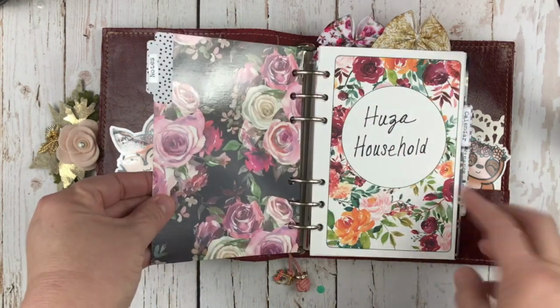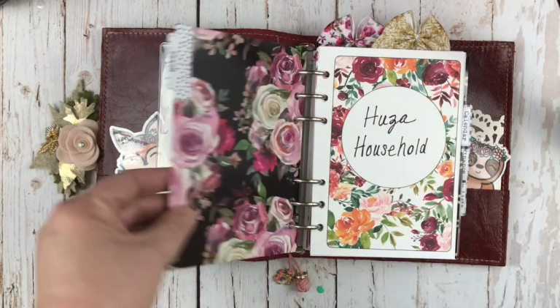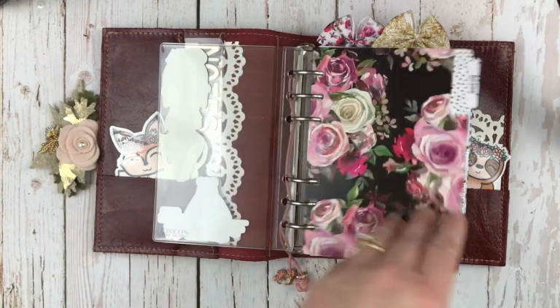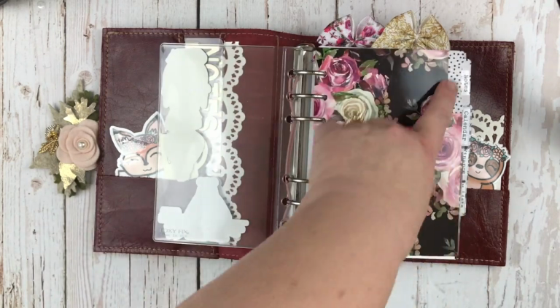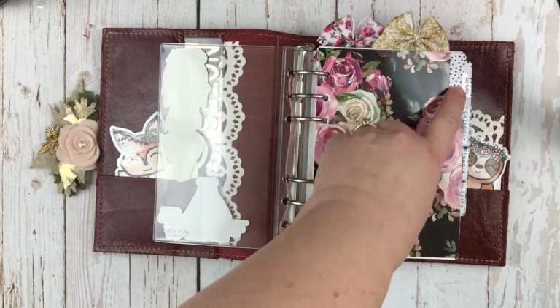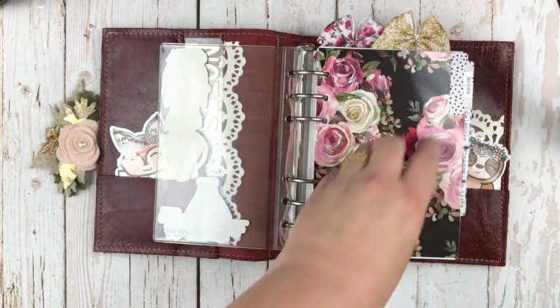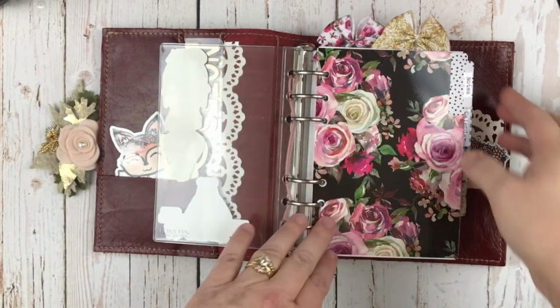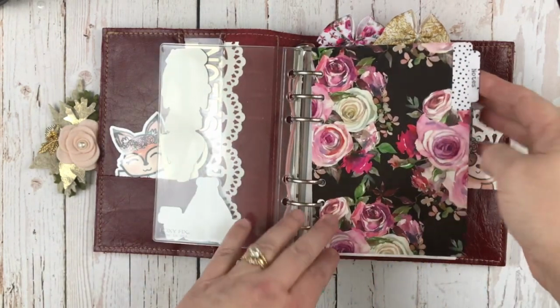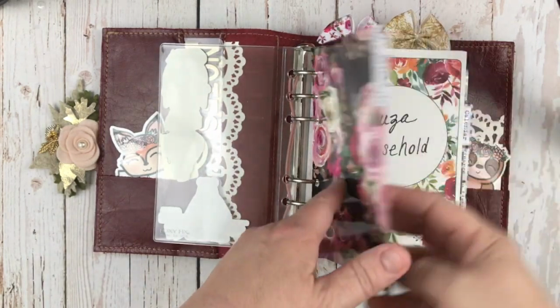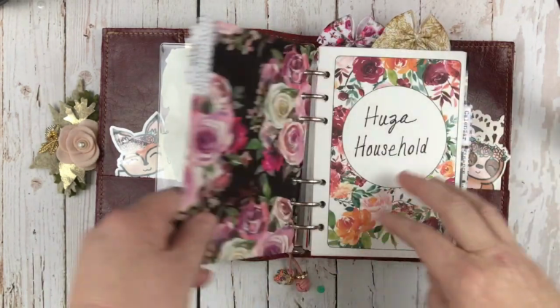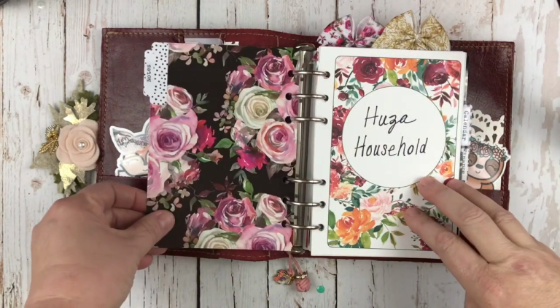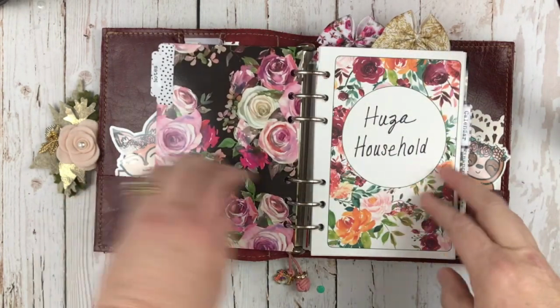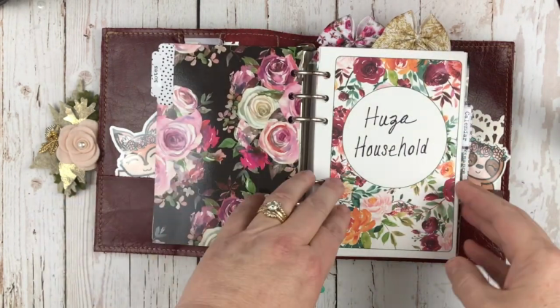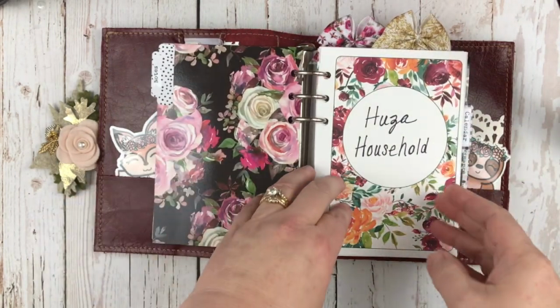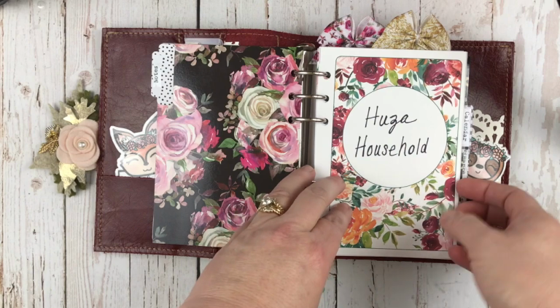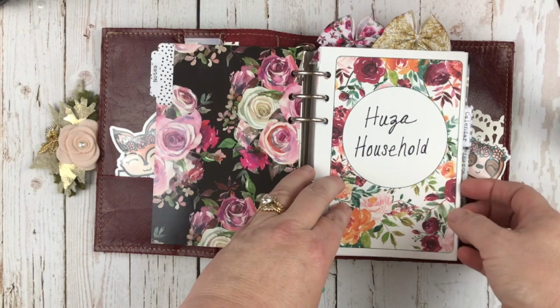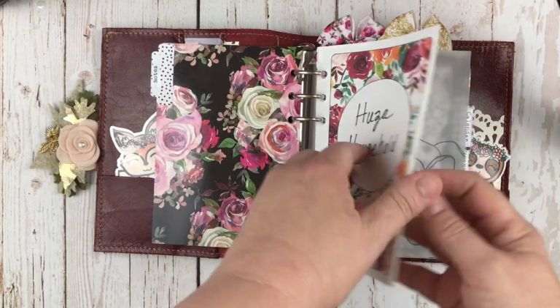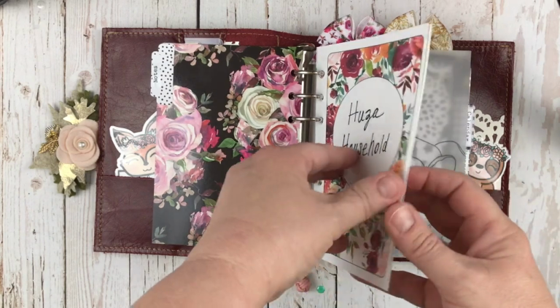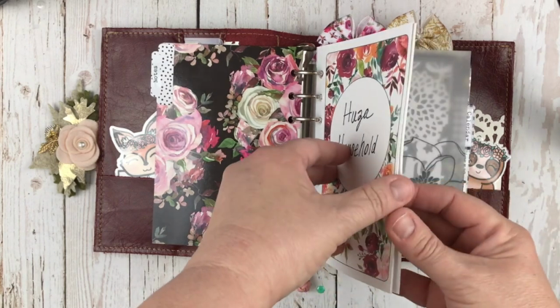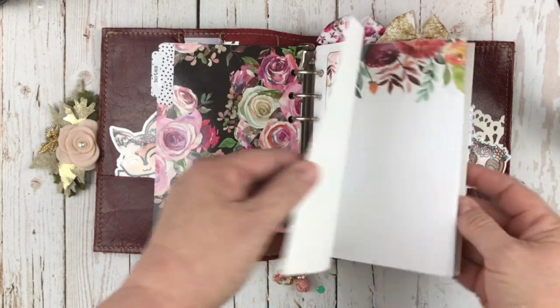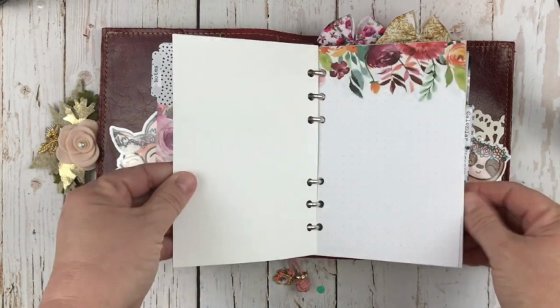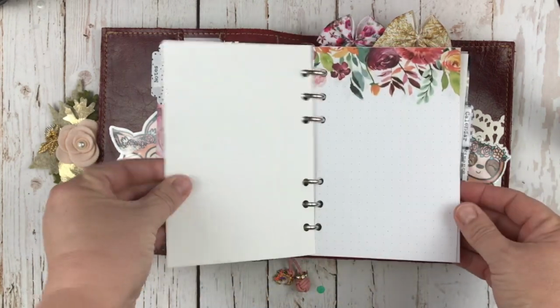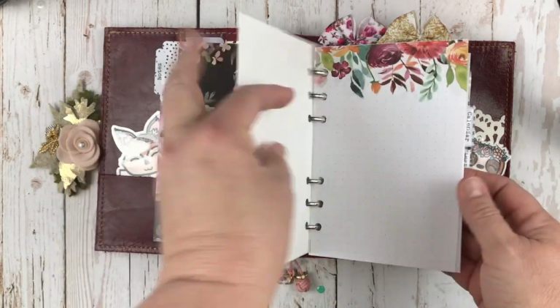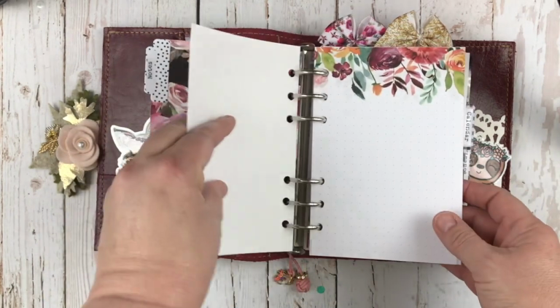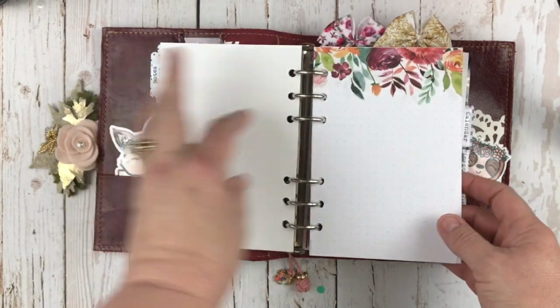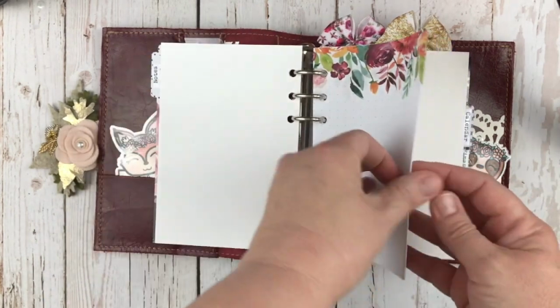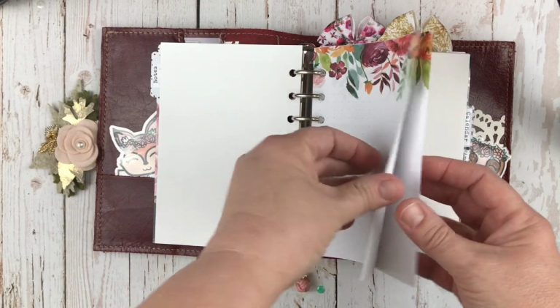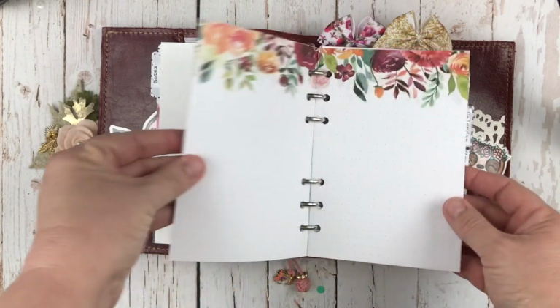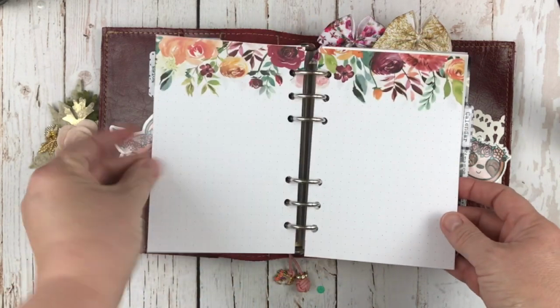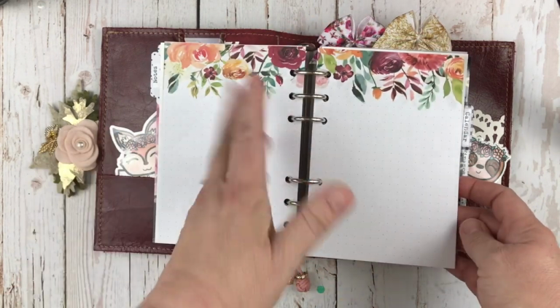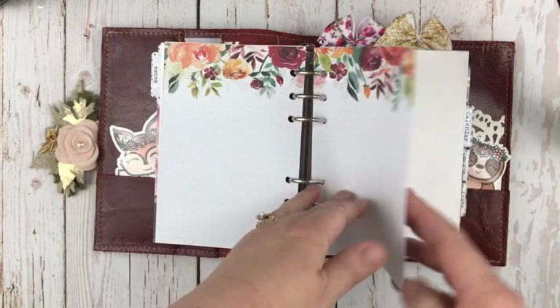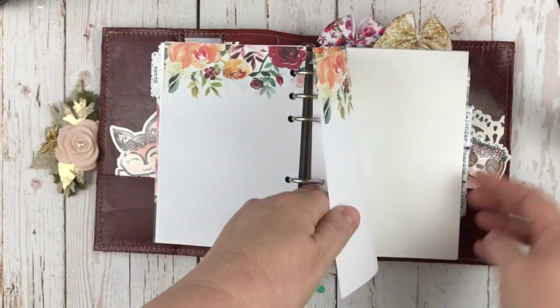It came as a wraparound for a traveler's notebook, but I just cut it to fit and punched holes so it would fit here in my personal wide. My first section is my notes section, which I printed out — just notes pages I can use to mark down any important things I need to keep track of. It's just wide open space for me.